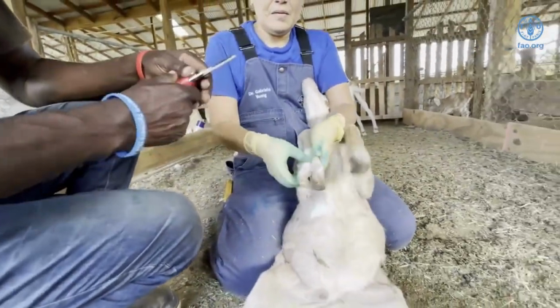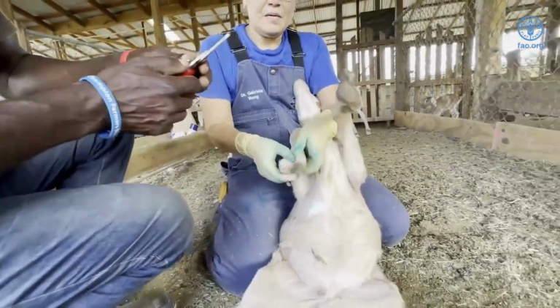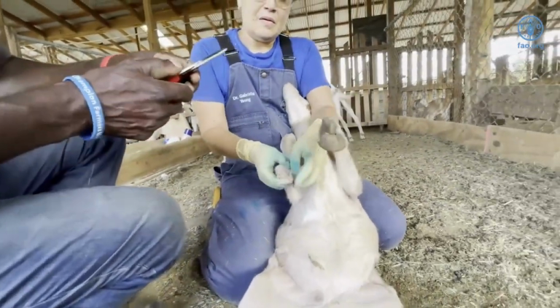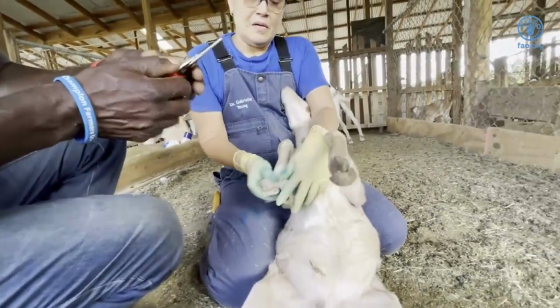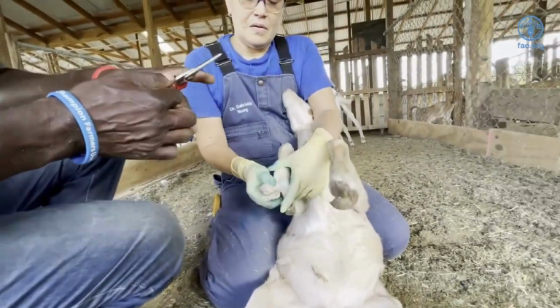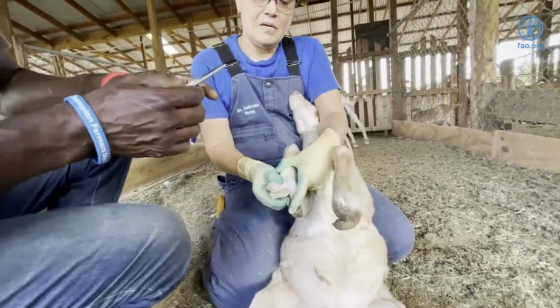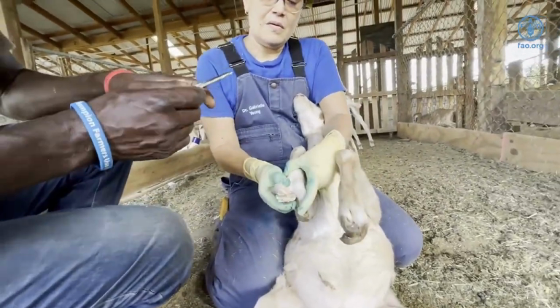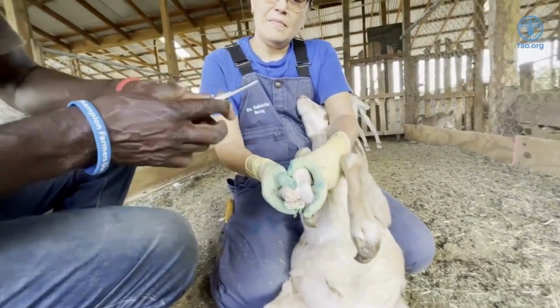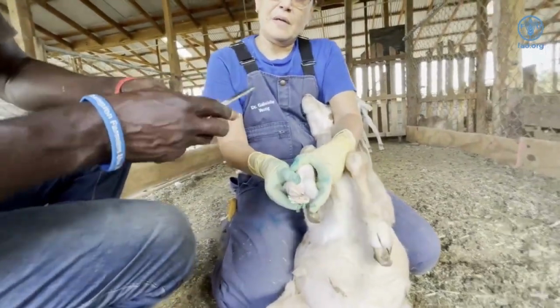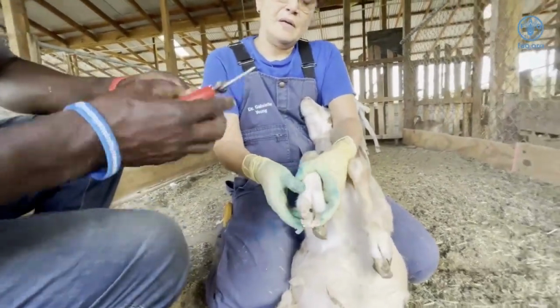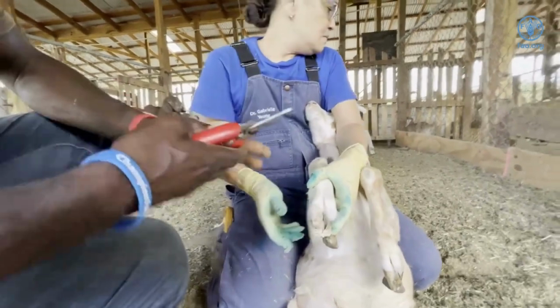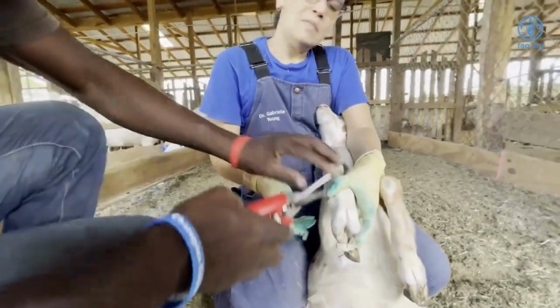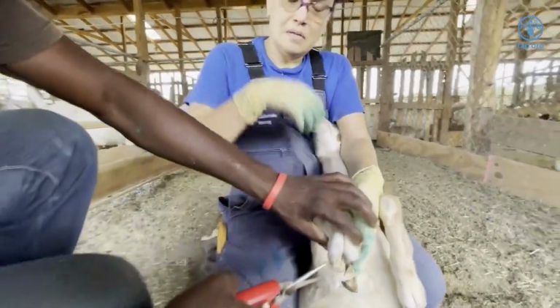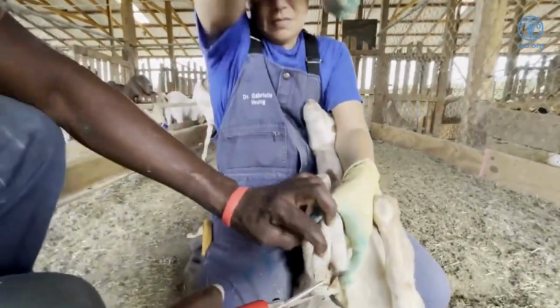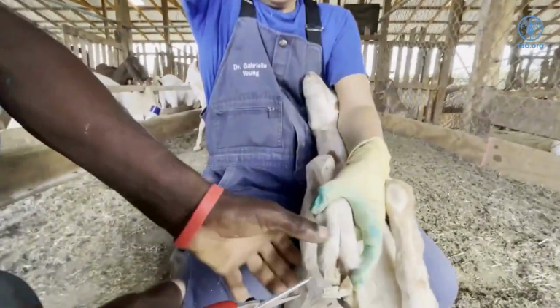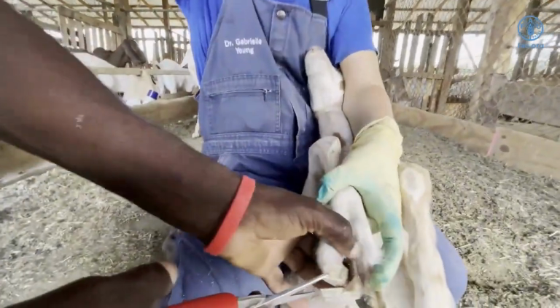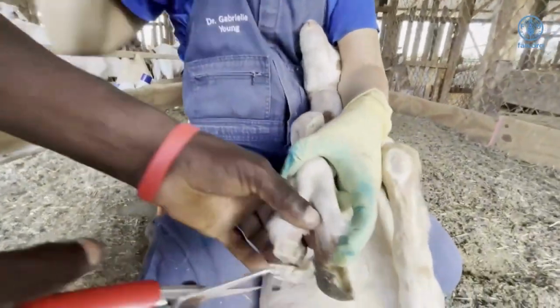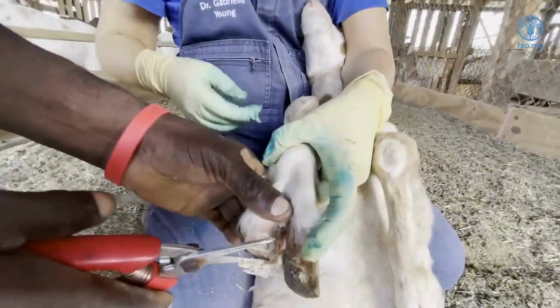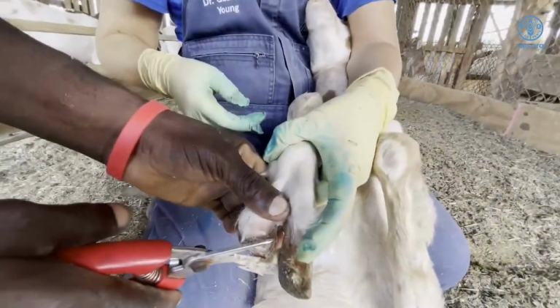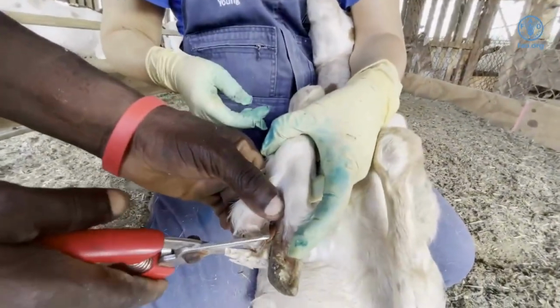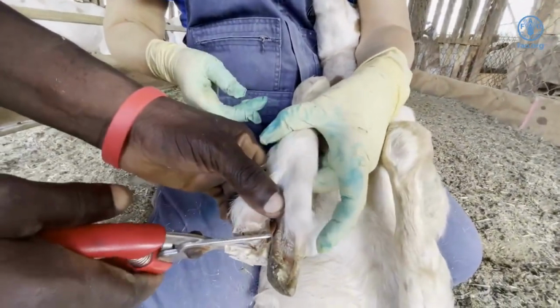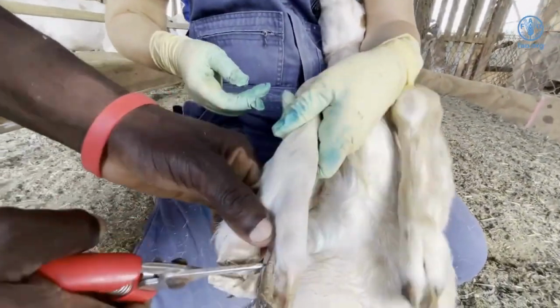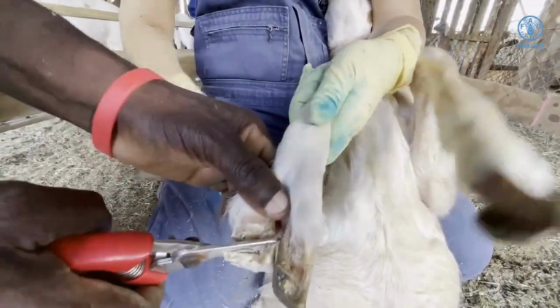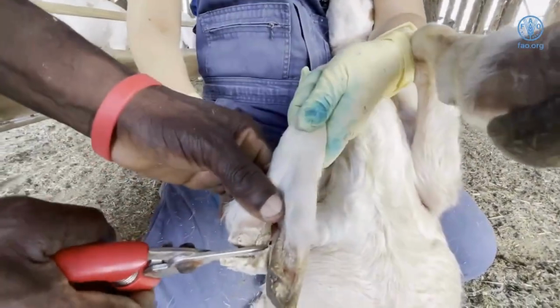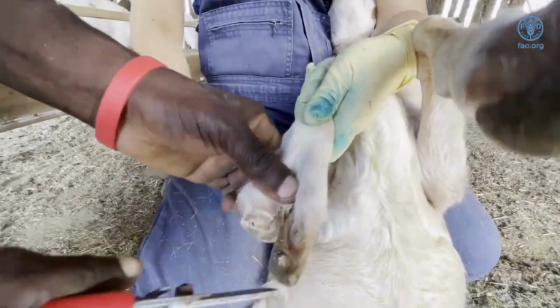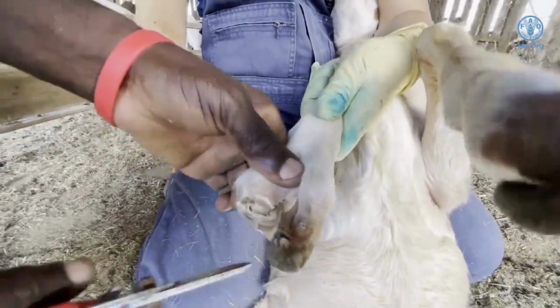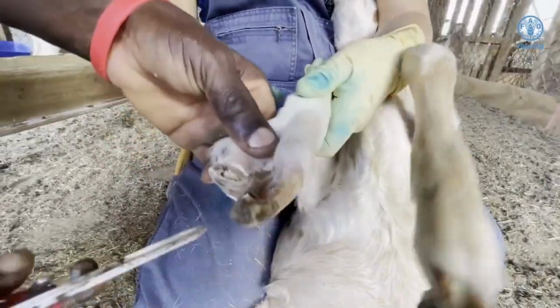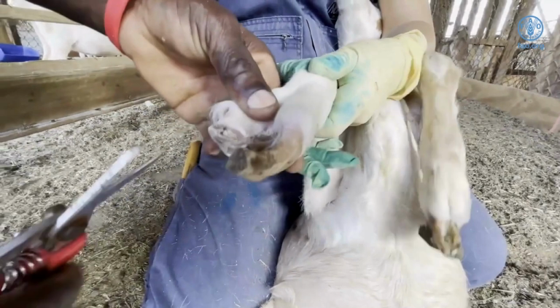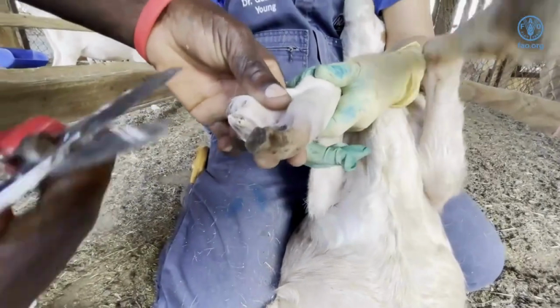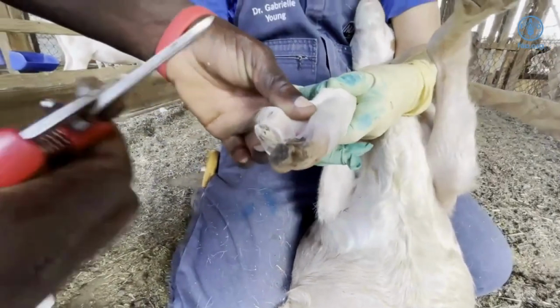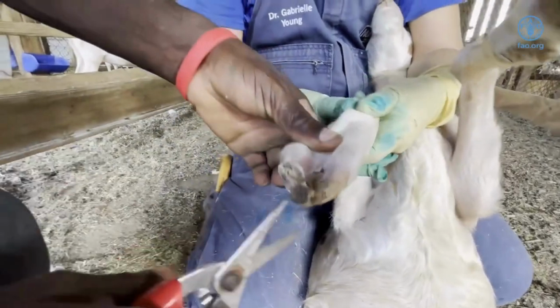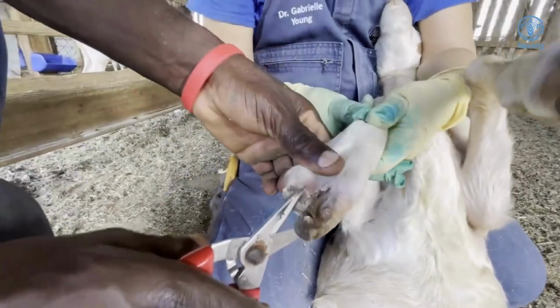Once the hoof has been cut to a manageable level, the hoof trimmer can be used to continue cutting down the hoof until it looks near to a normal hoof presentation.